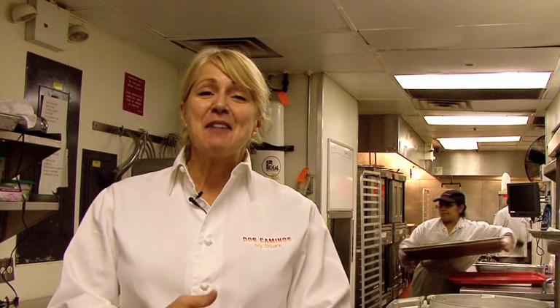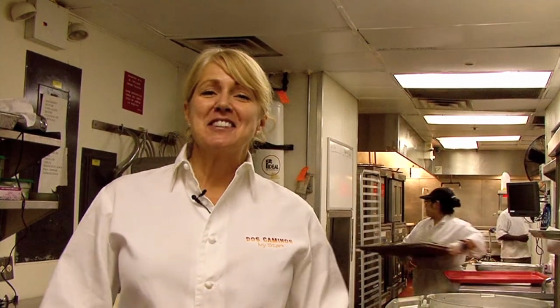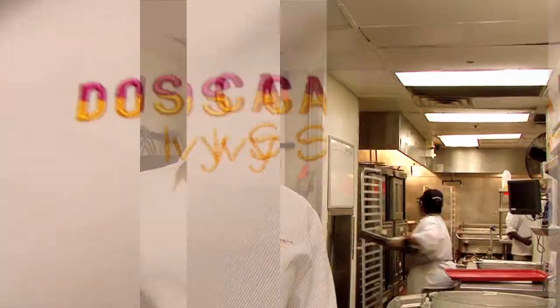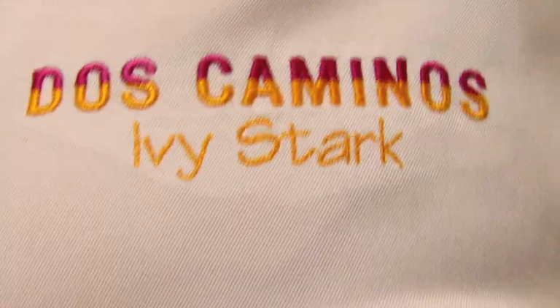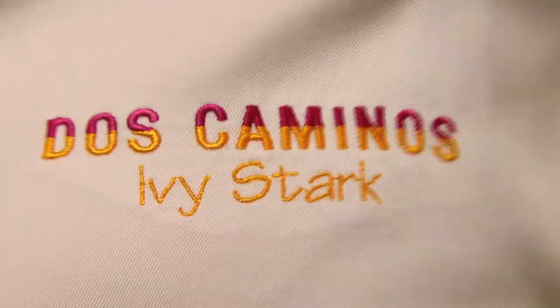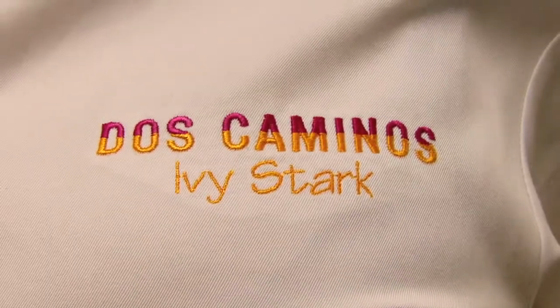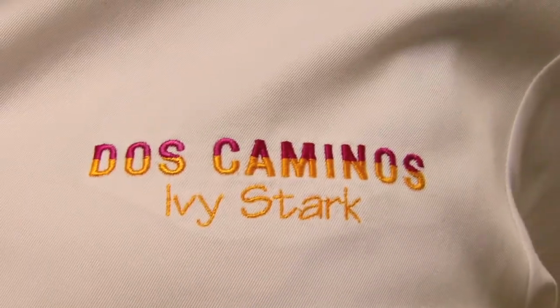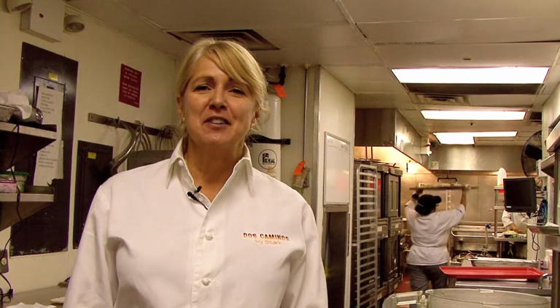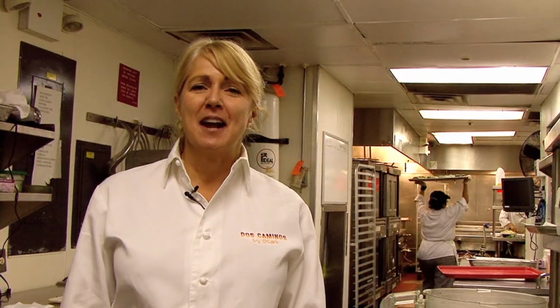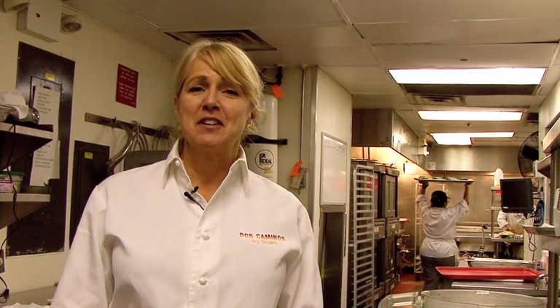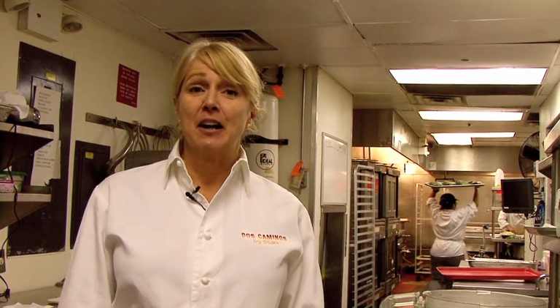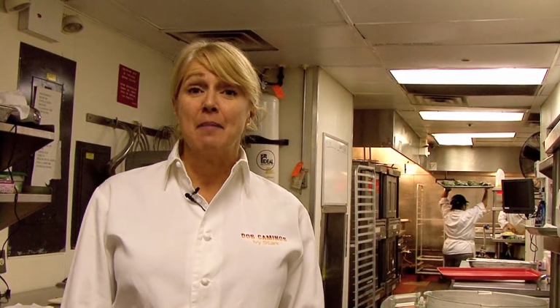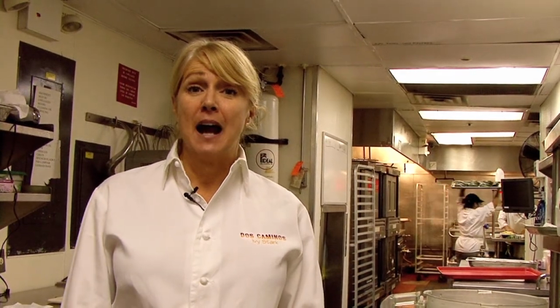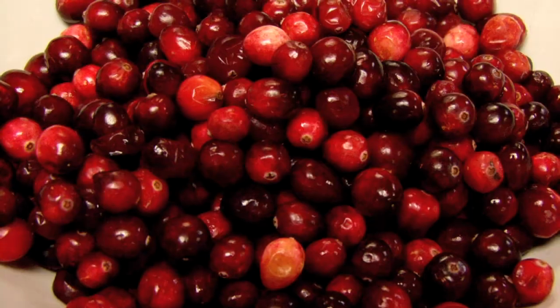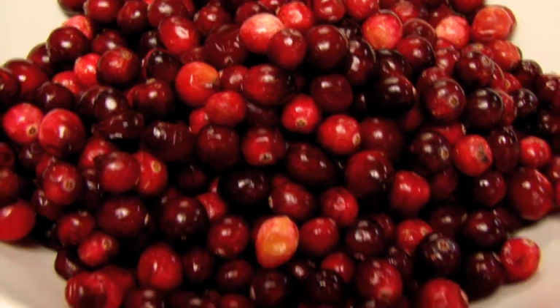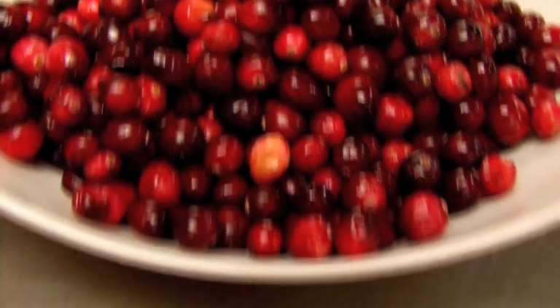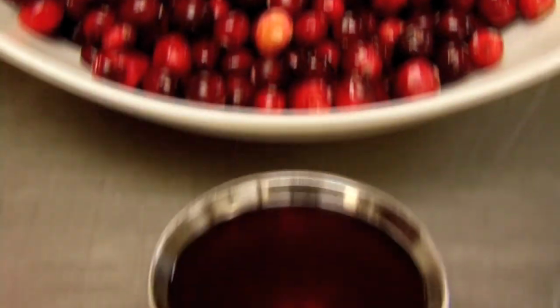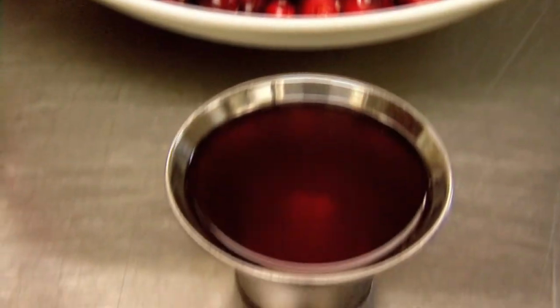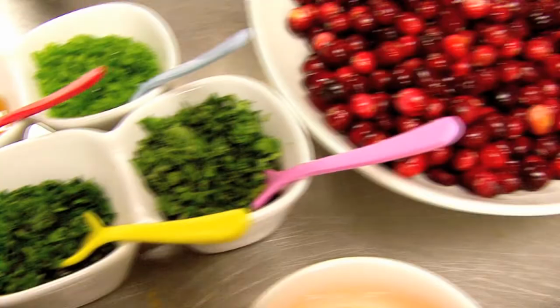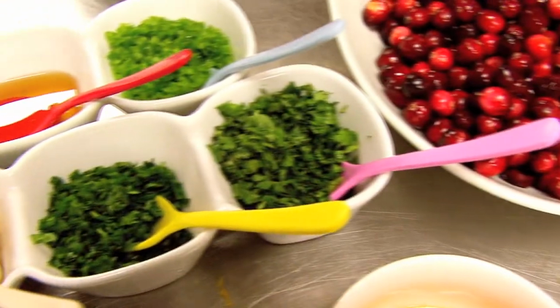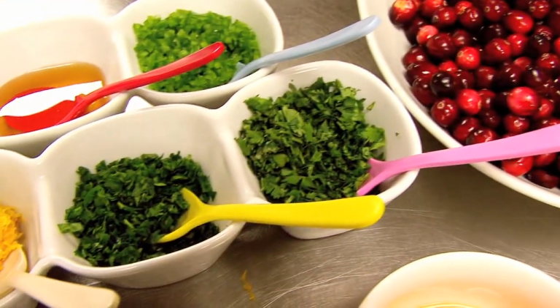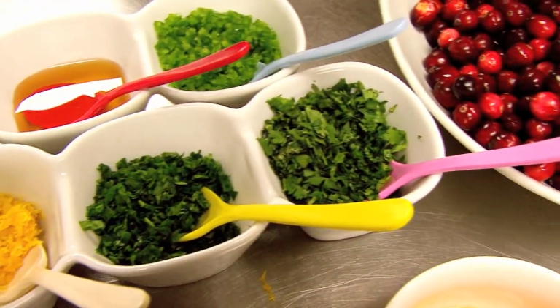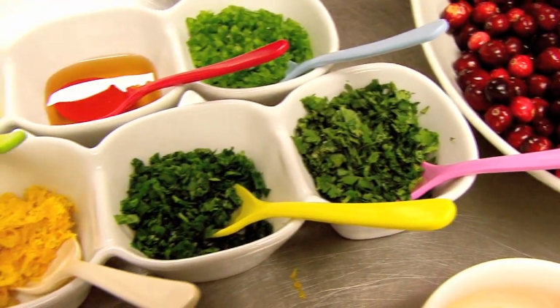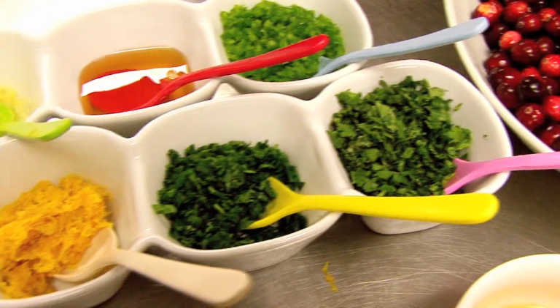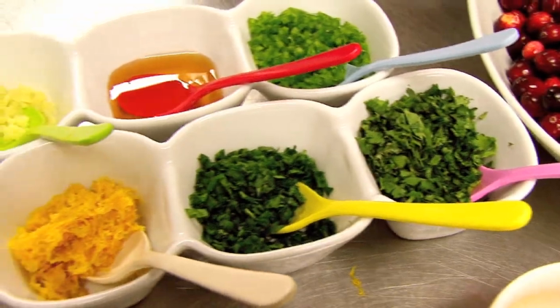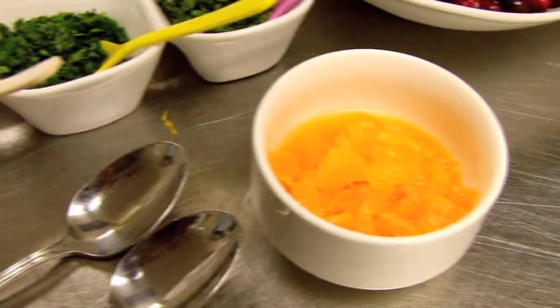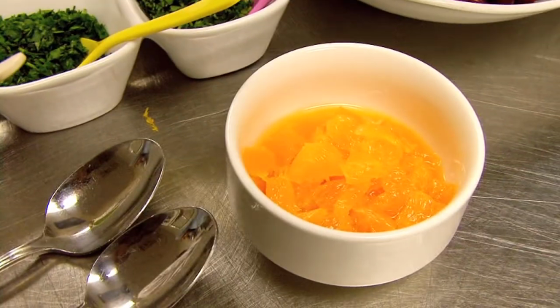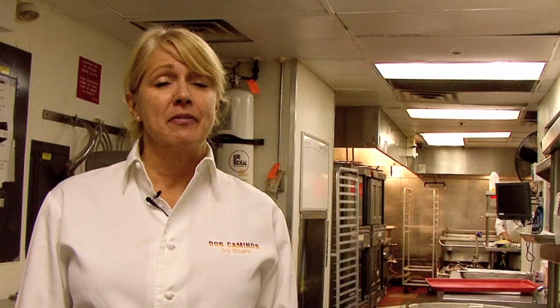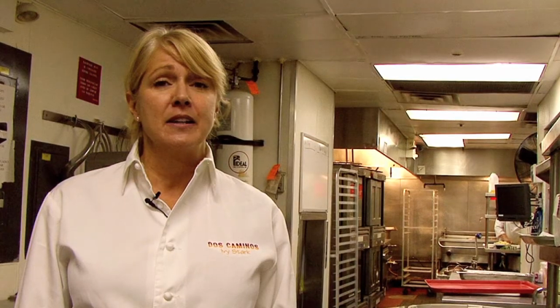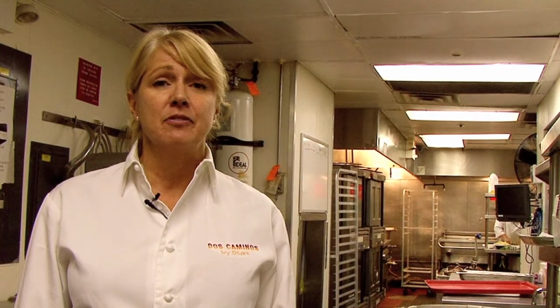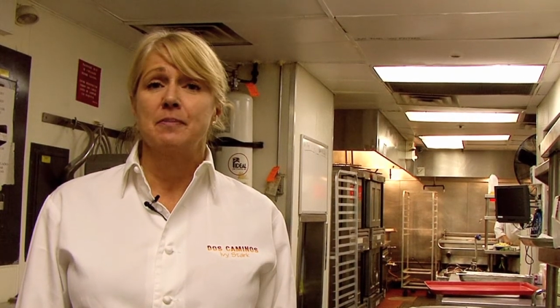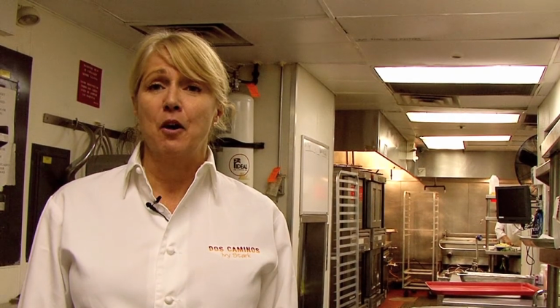I'm Ivy Stark. I'm the corporate chef for Dos Caminos. And I'm going to make a cranberry jalapeño relish. It's a really simple side dish that we make here in the restaurant and will be very easy for you to make at home.